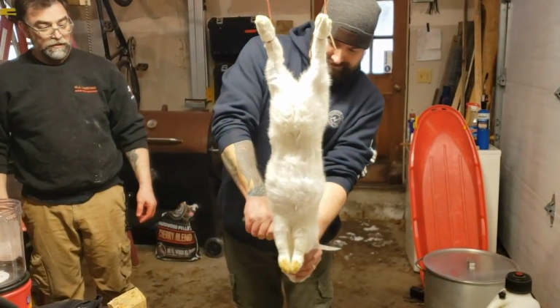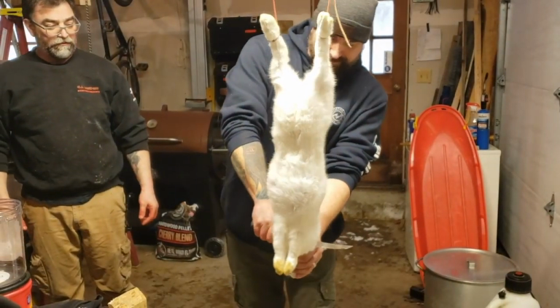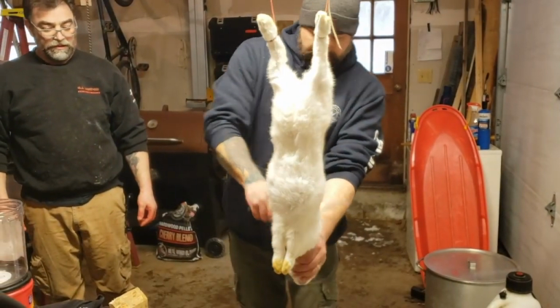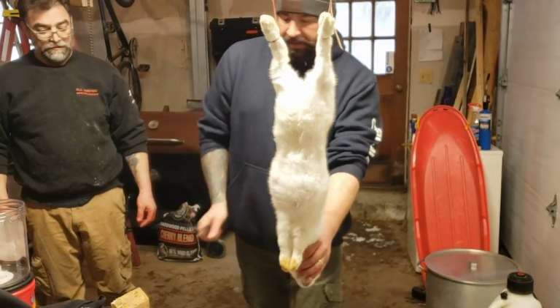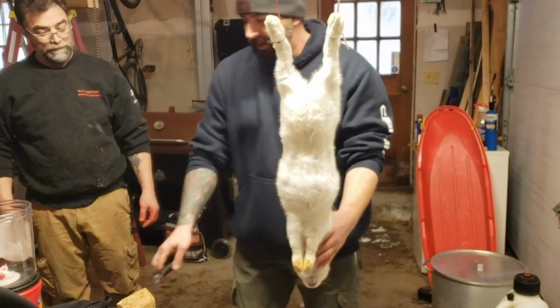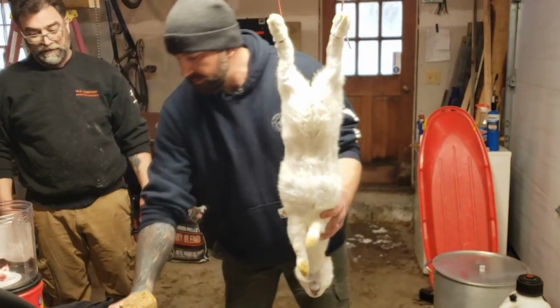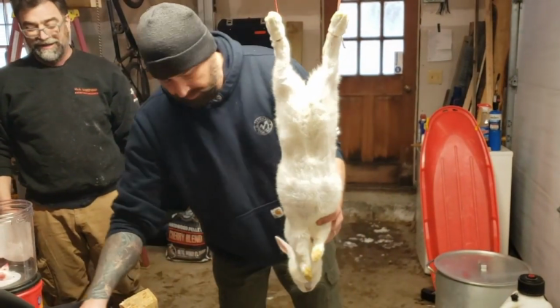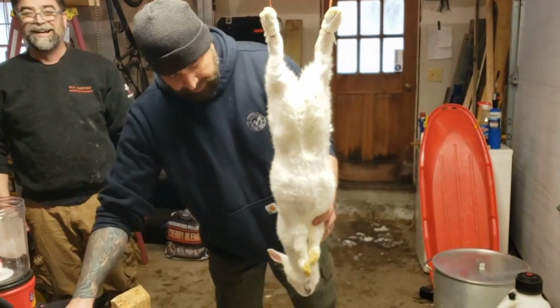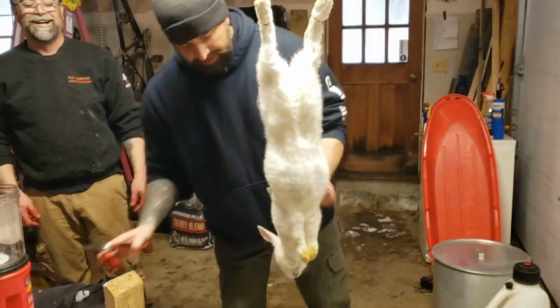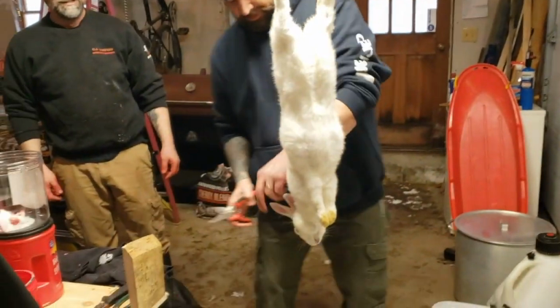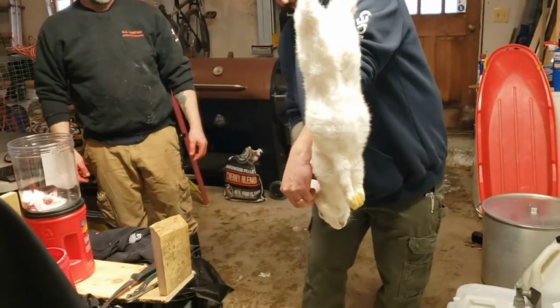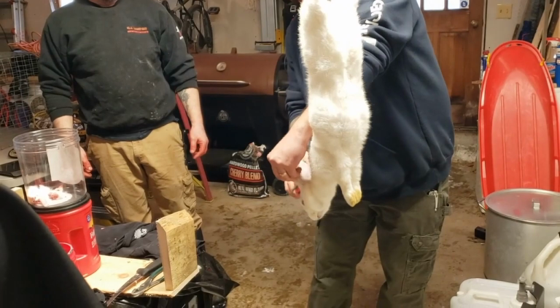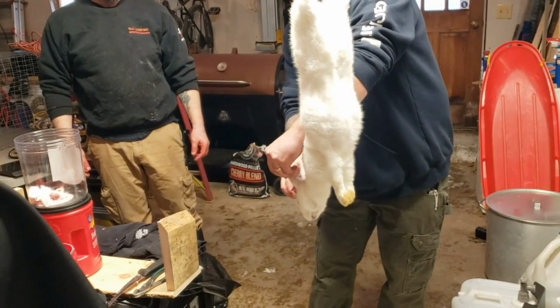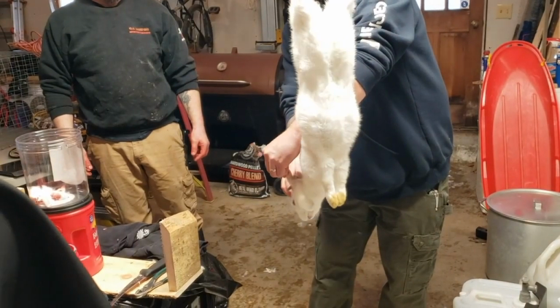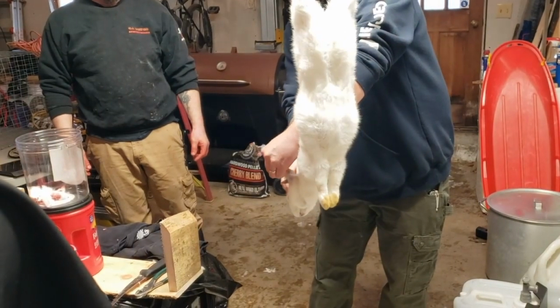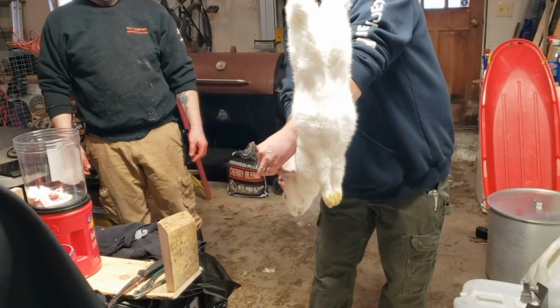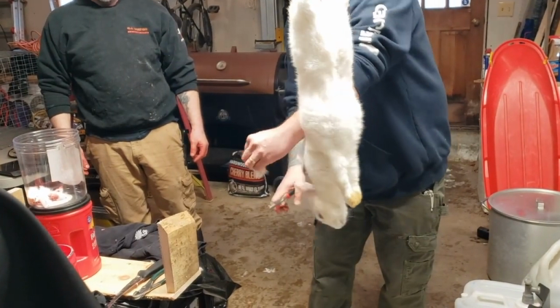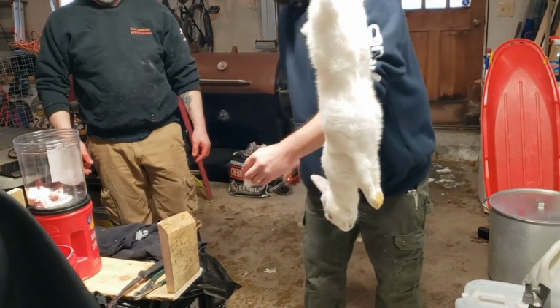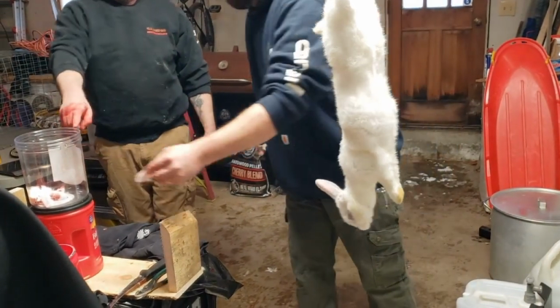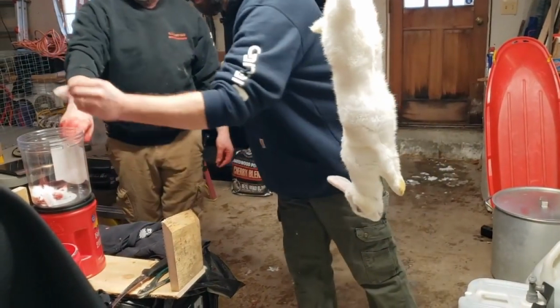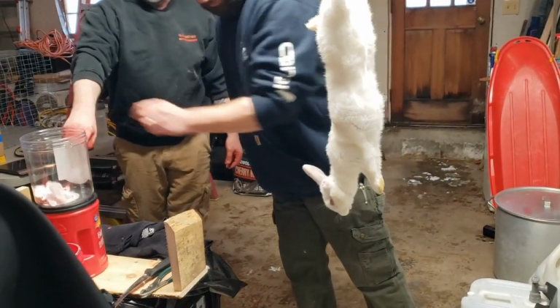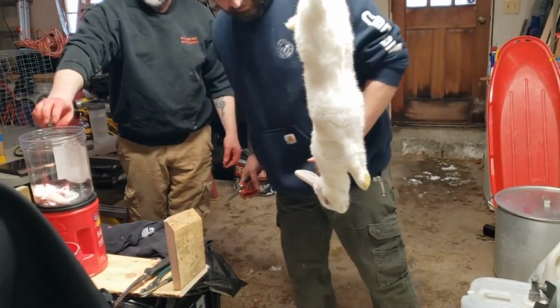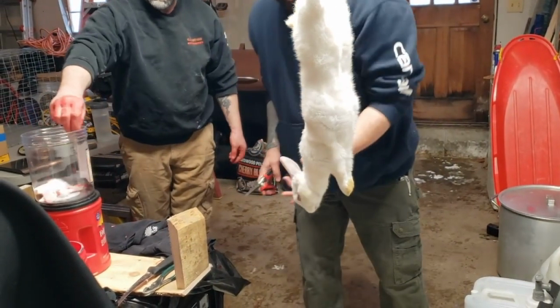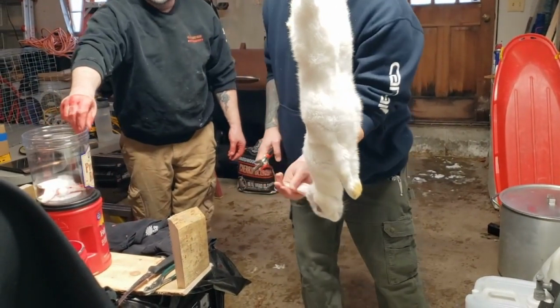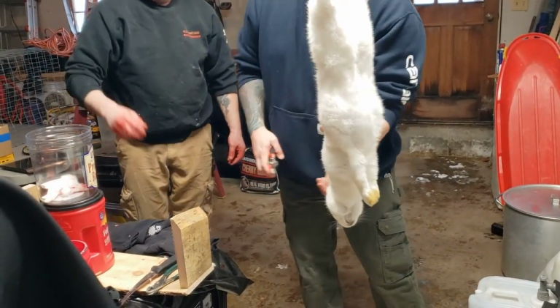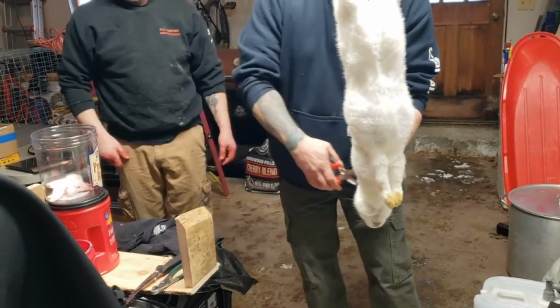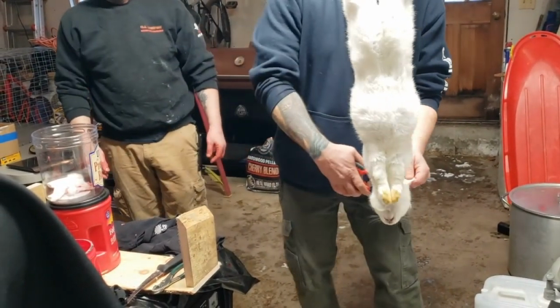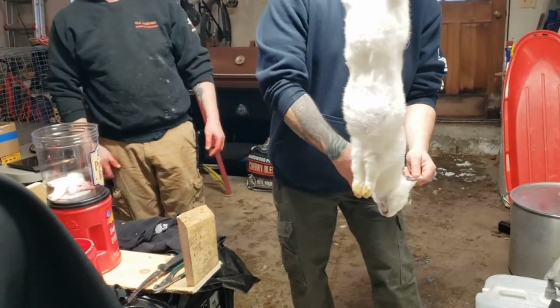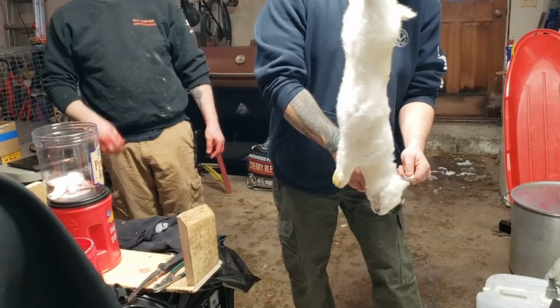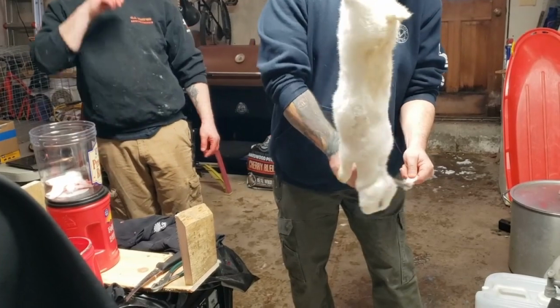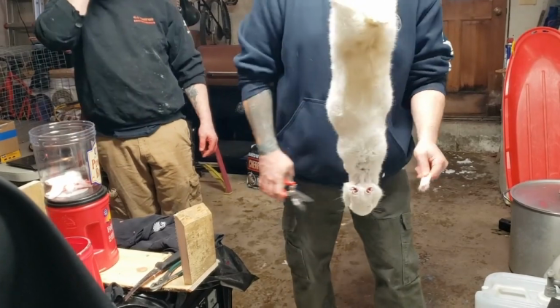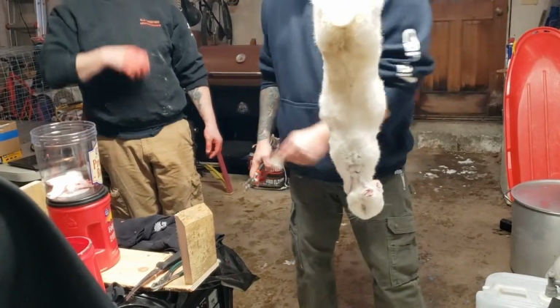Ears first. The ears go into the pretzel rod bucket. Puppies love rabbit ears. Now we decapitate — there will be blood.